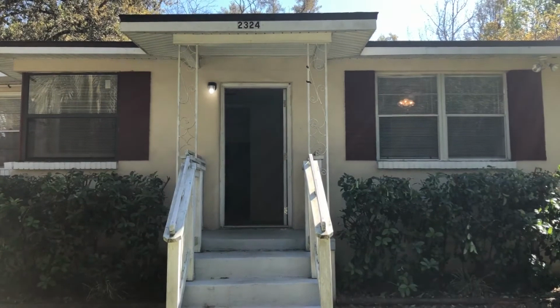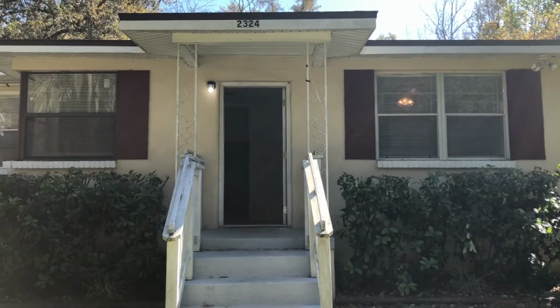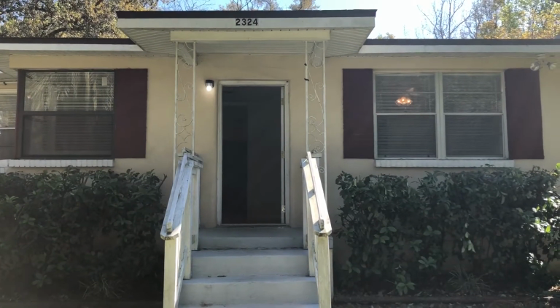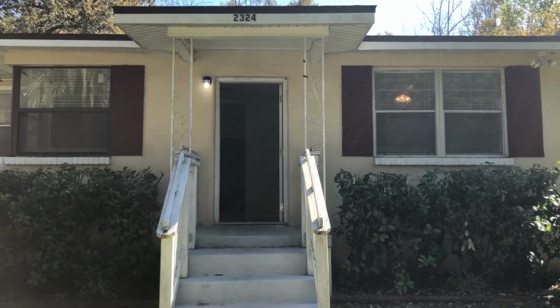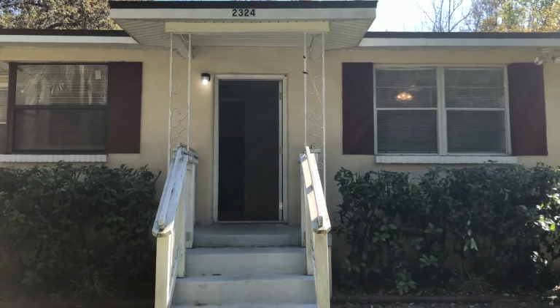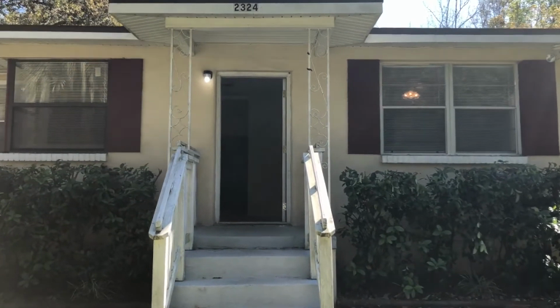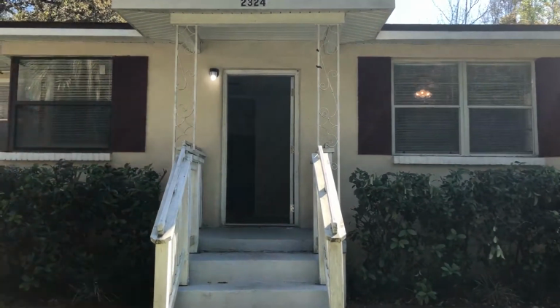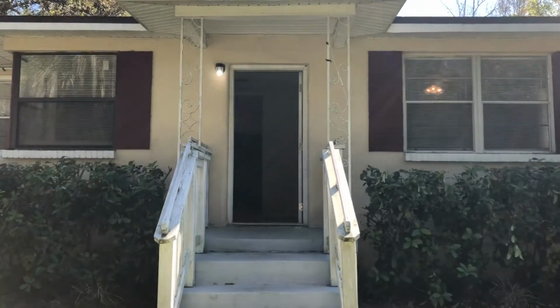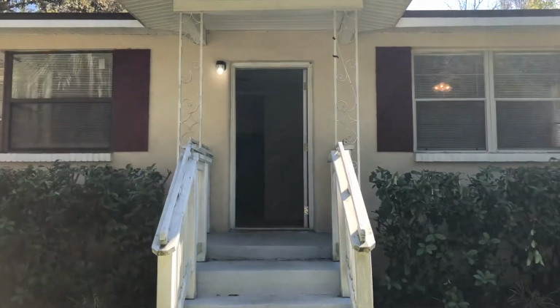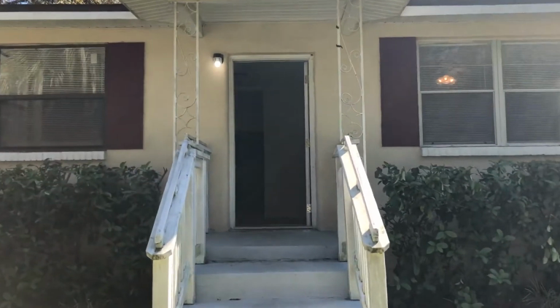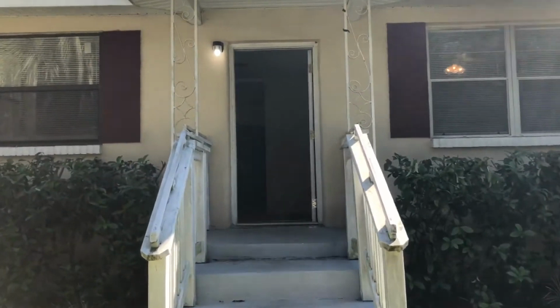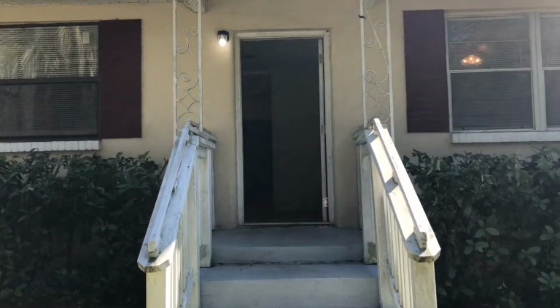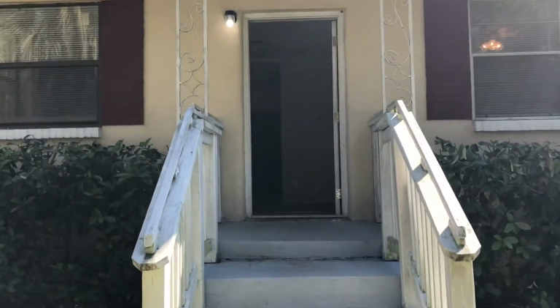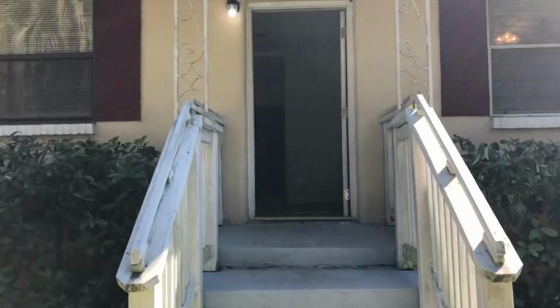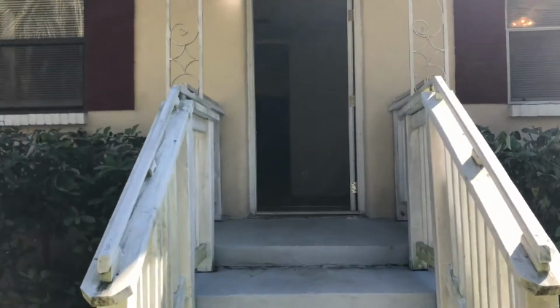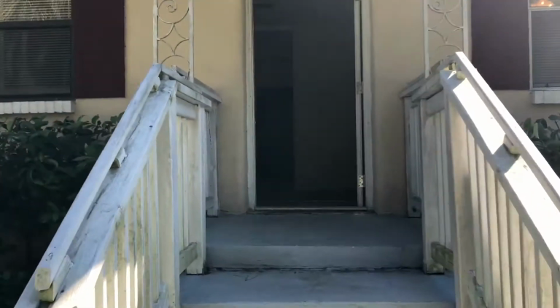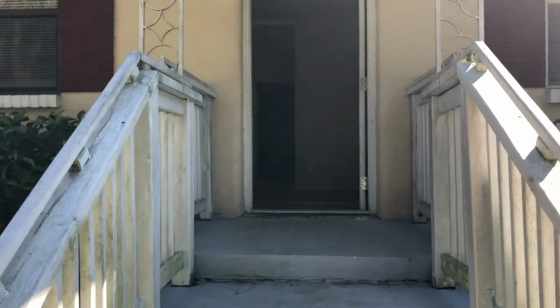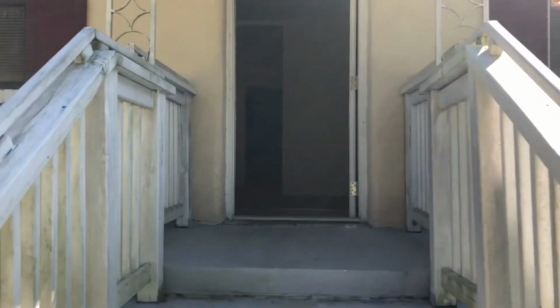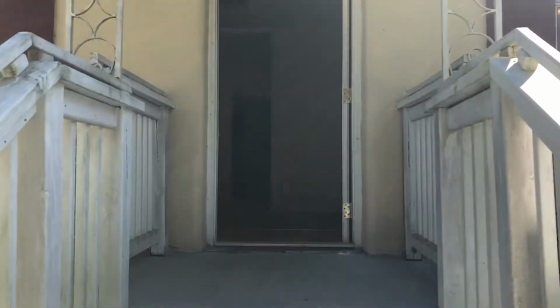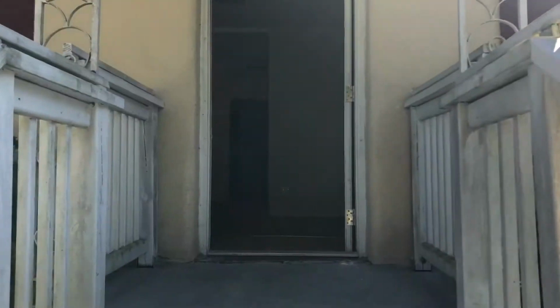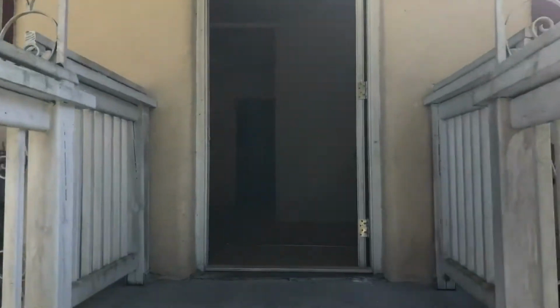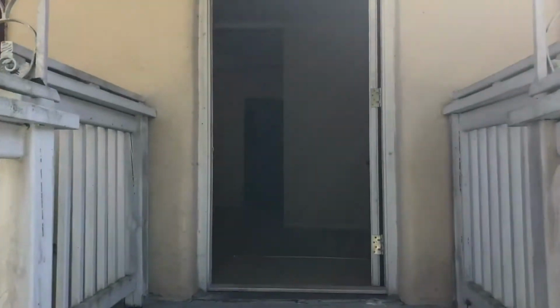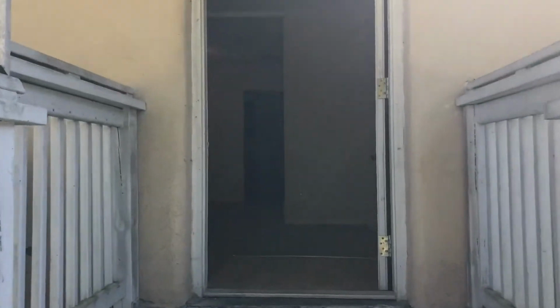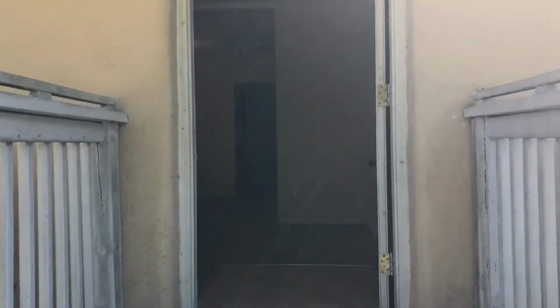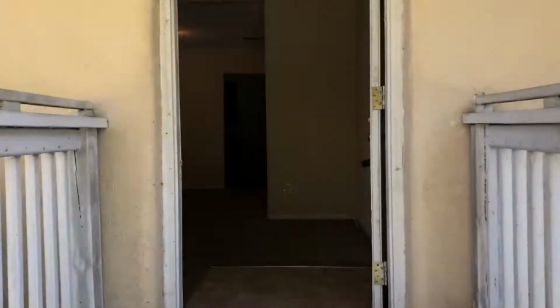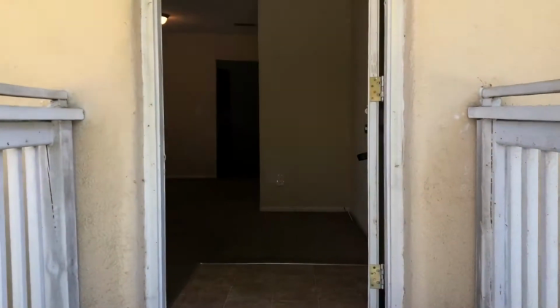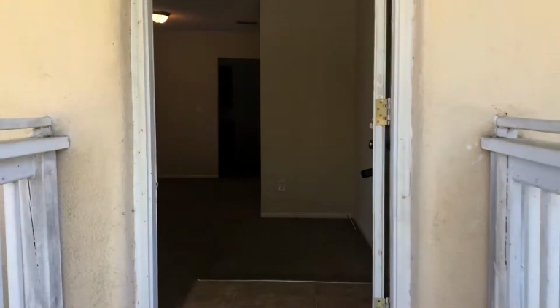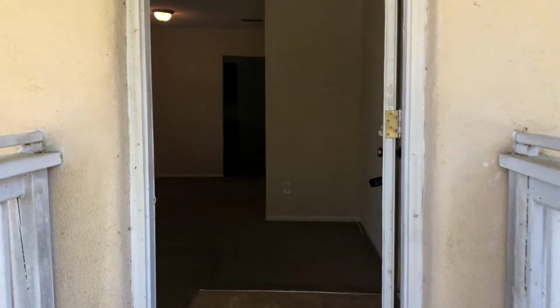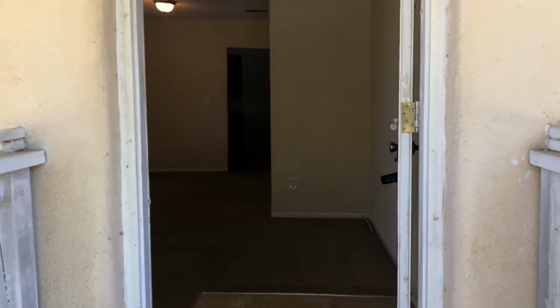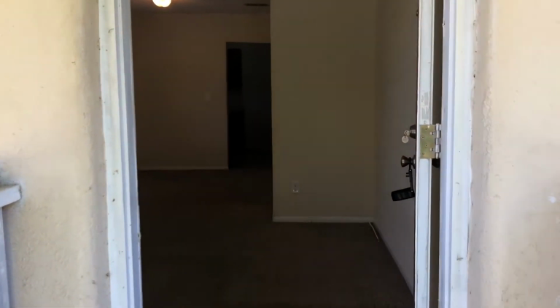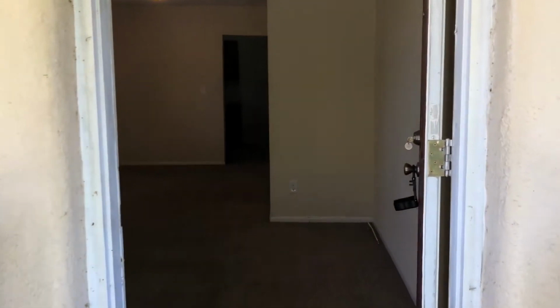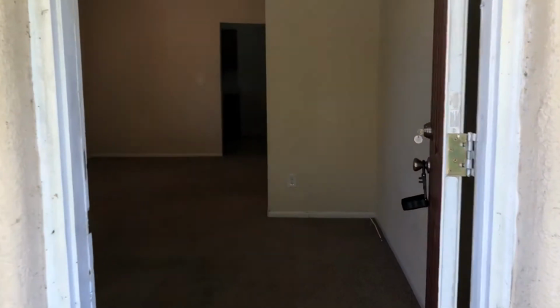Hi, this is Candace with JWB here at 2324 Vans Road to do a final walk on a three-bedroom, one-bathroom property turn here in Jacksonville, Florida.